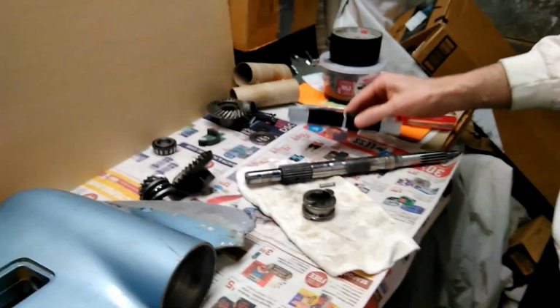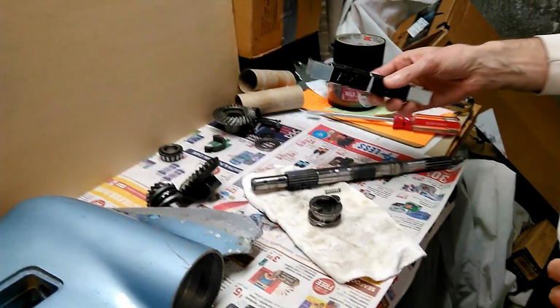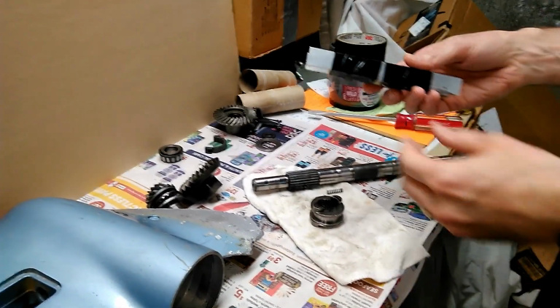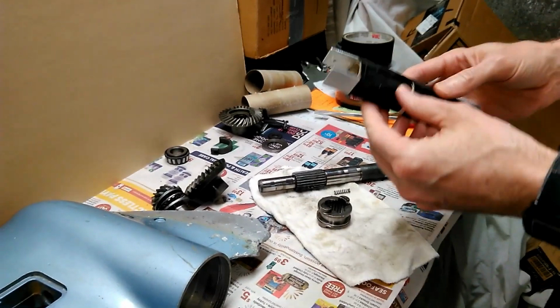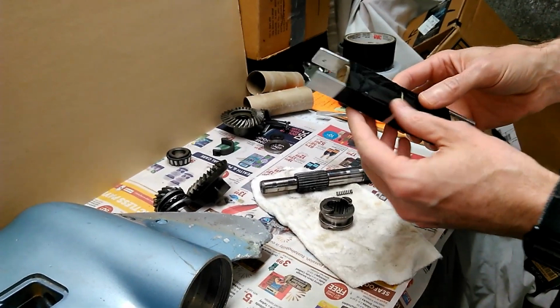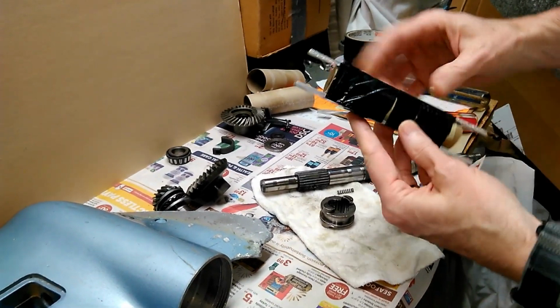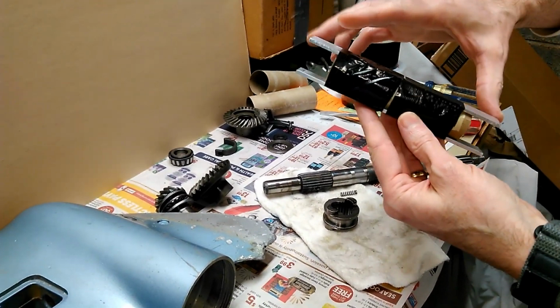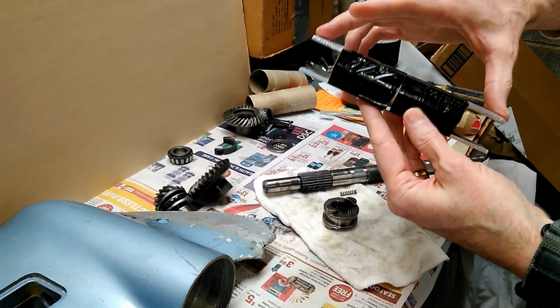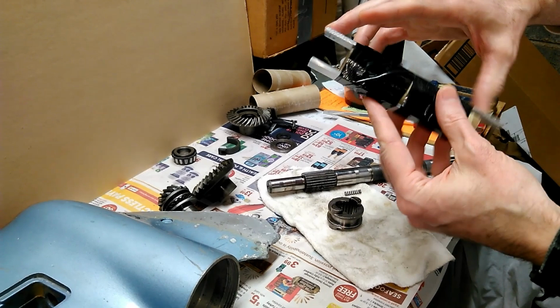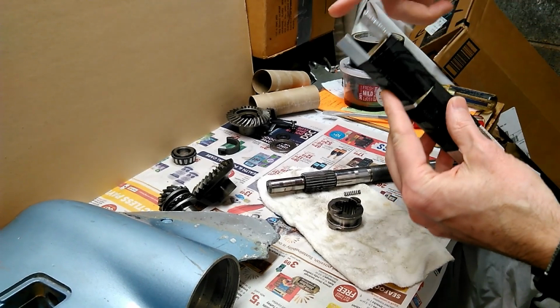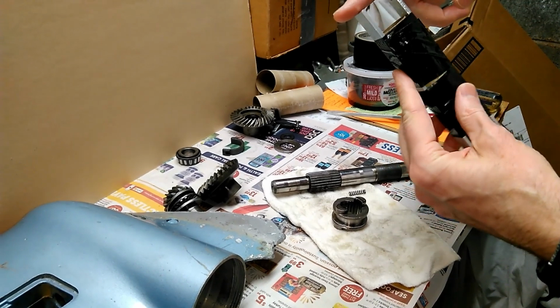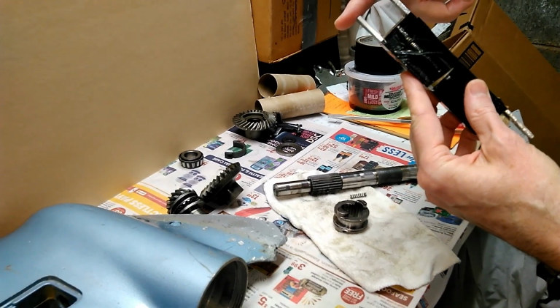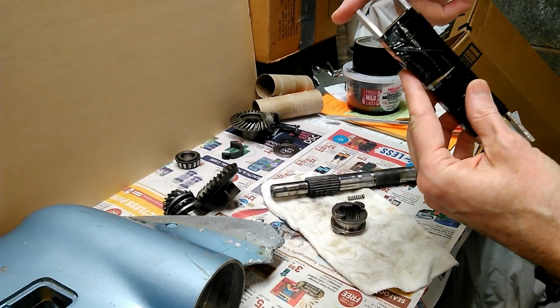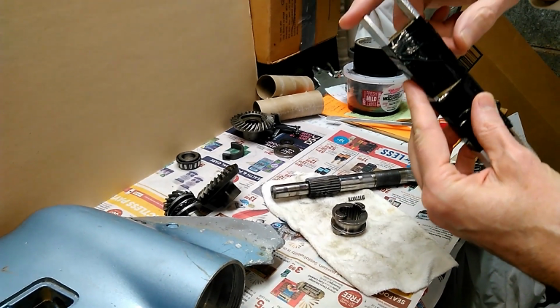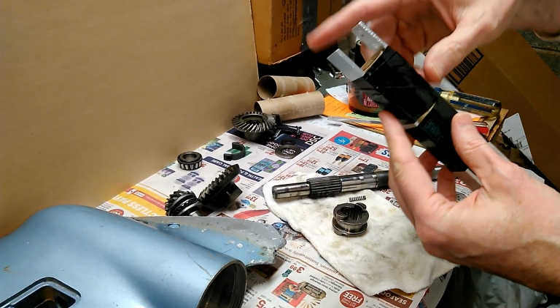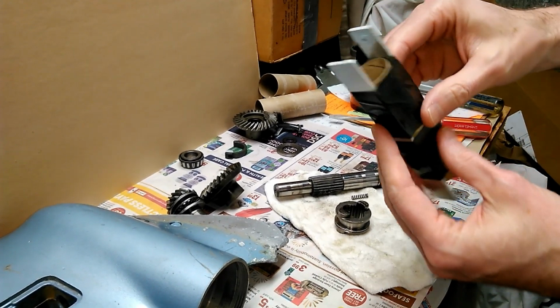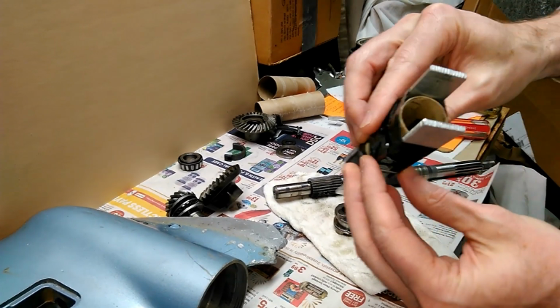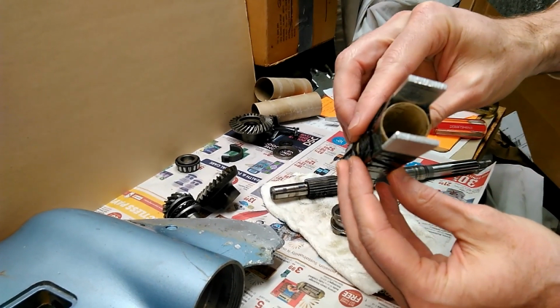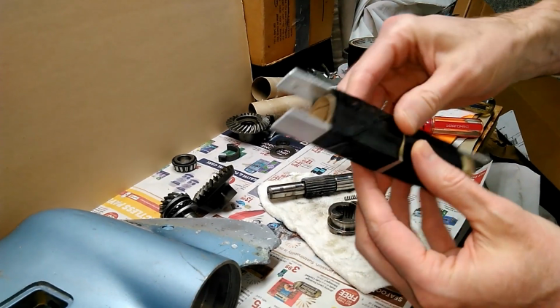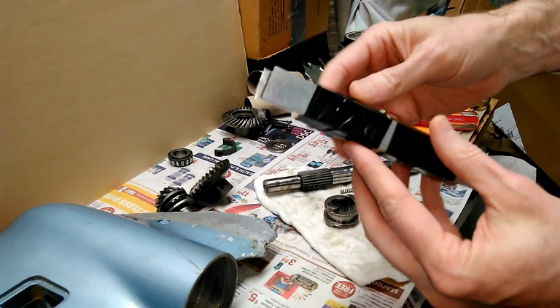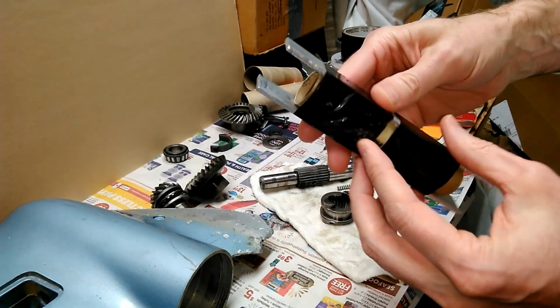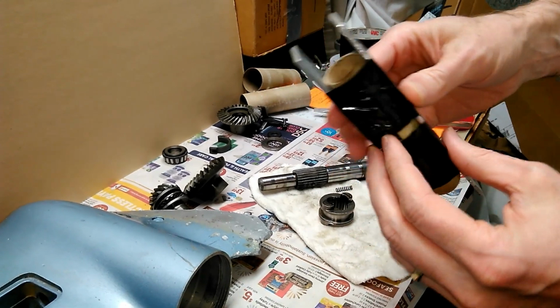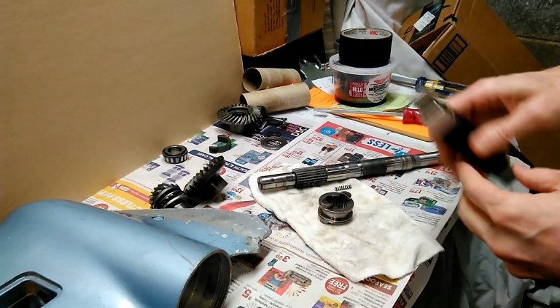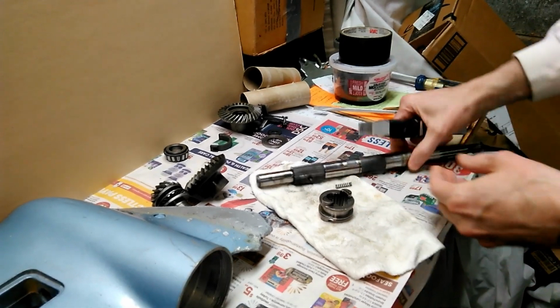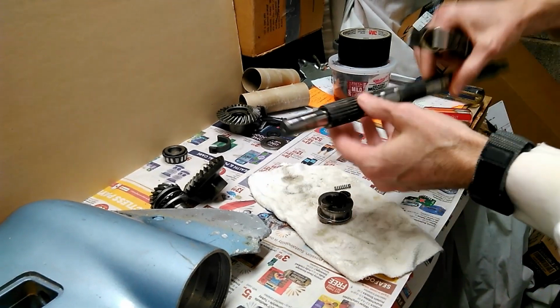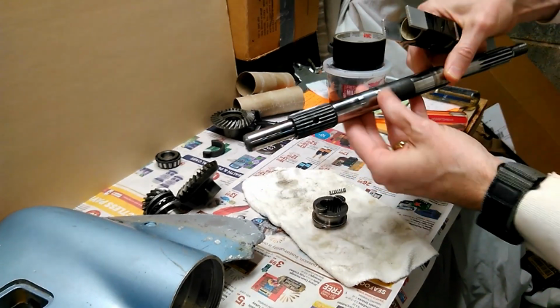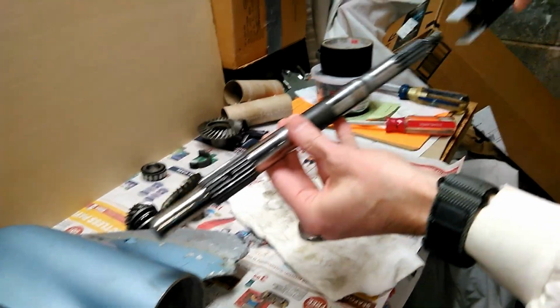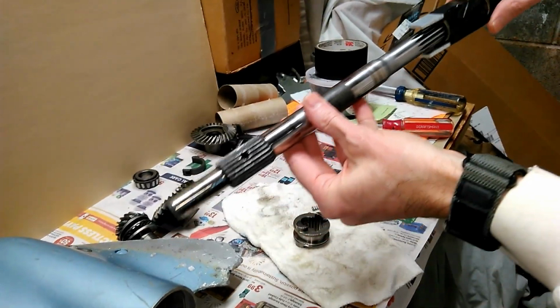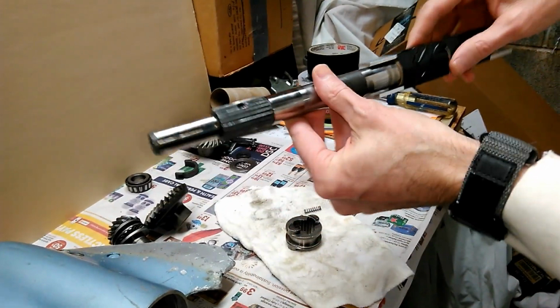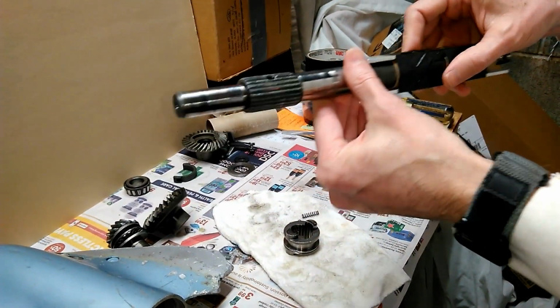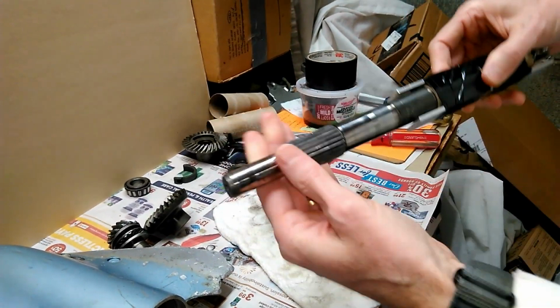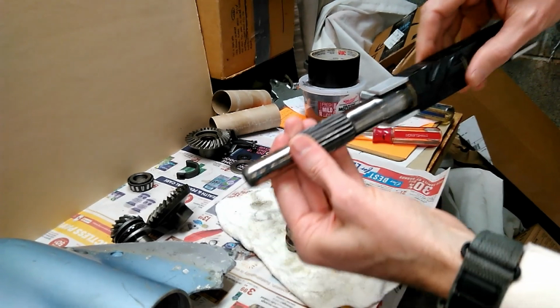Here's the finished tool. I tried to make these six-inch aluminum pieces as even as I could. You've got the toilet paper roll inside, duct taped together, and it just slides onto the propeller shaft.